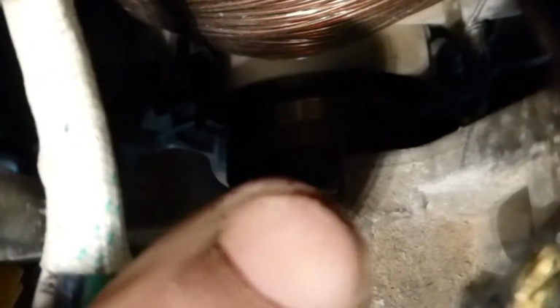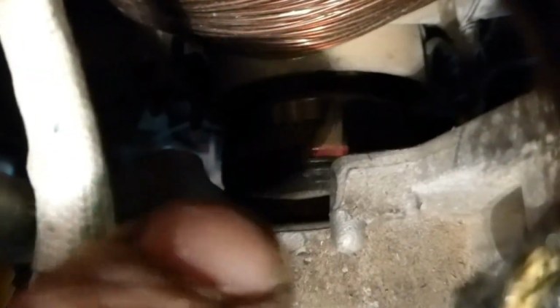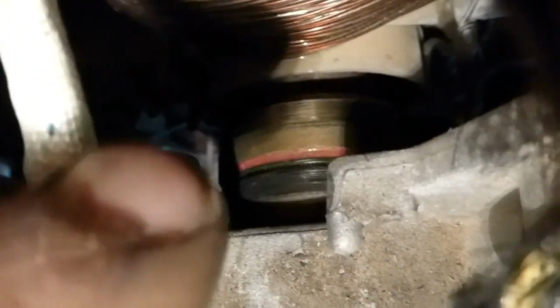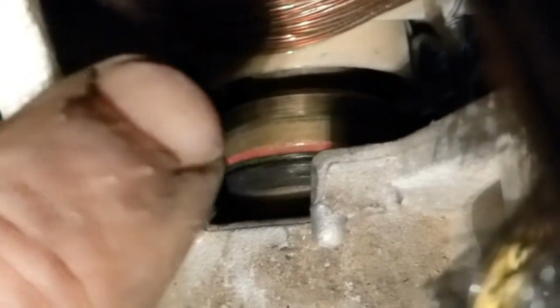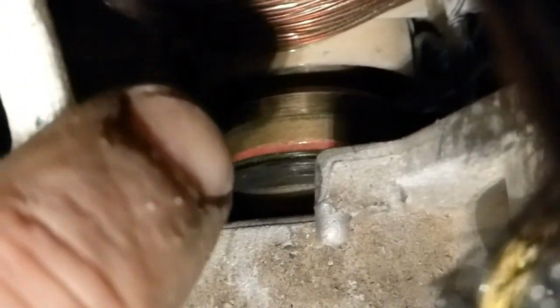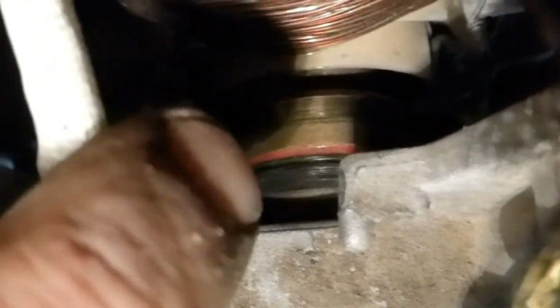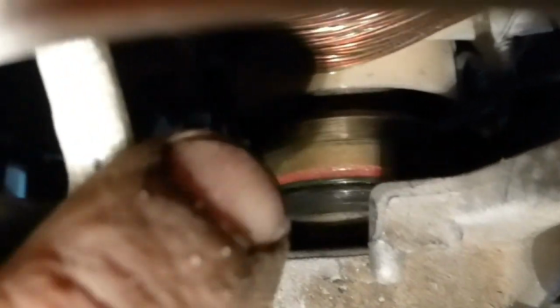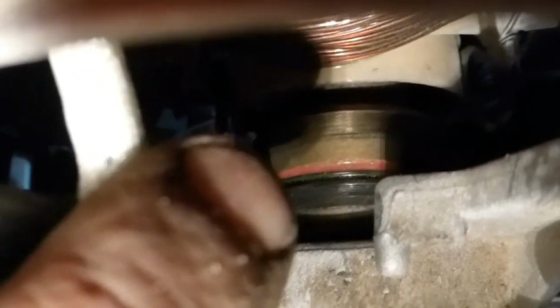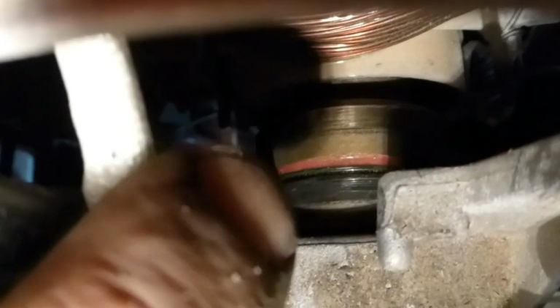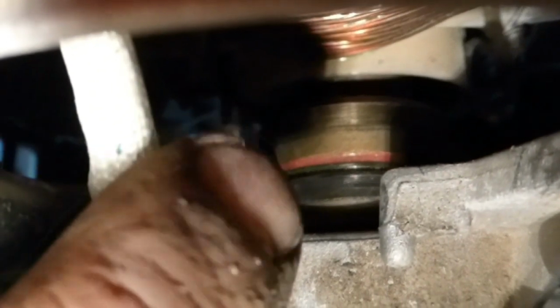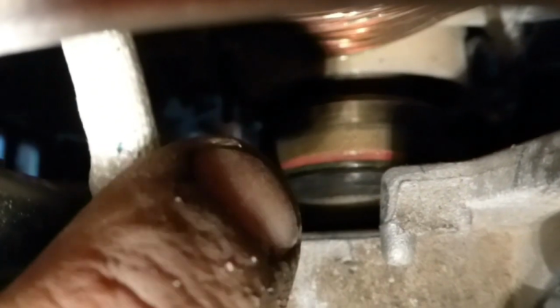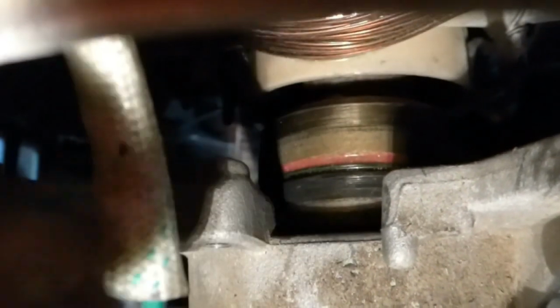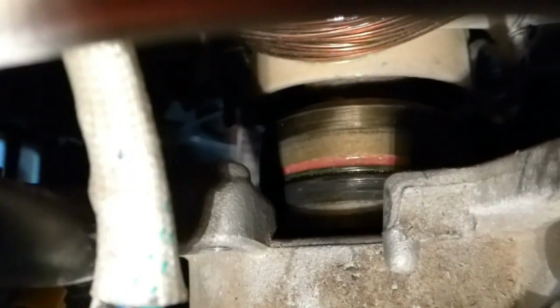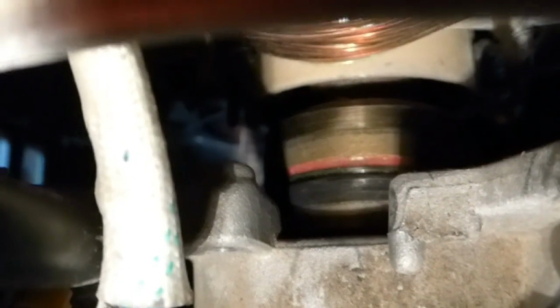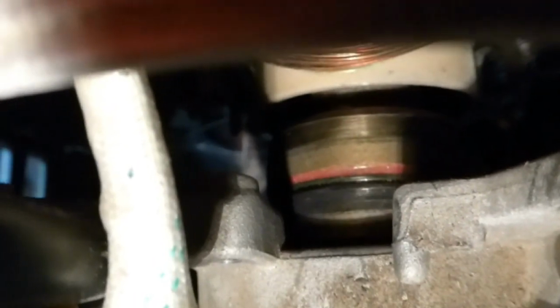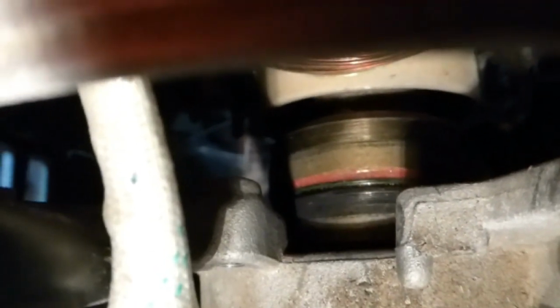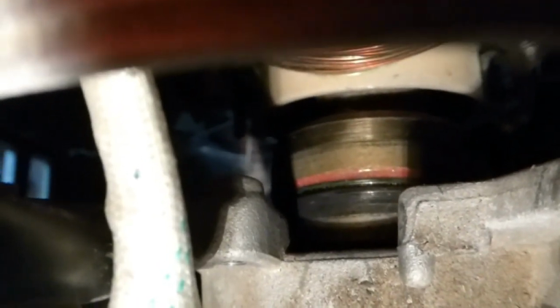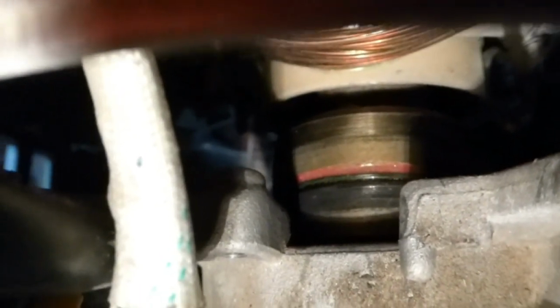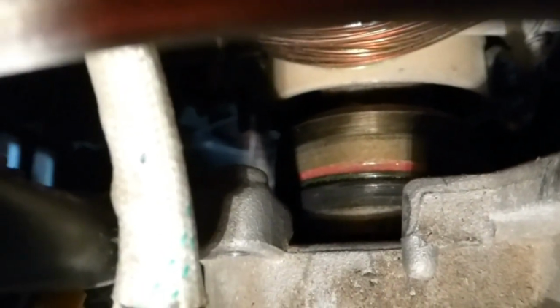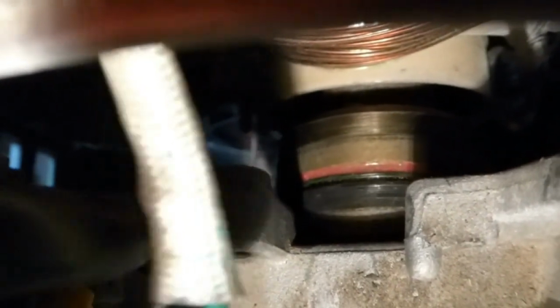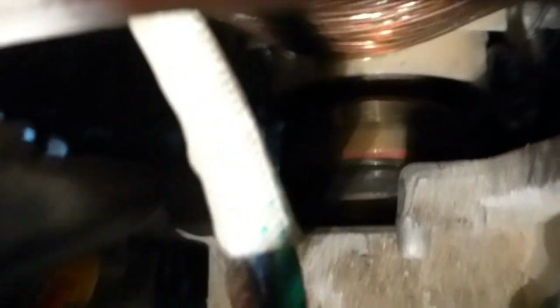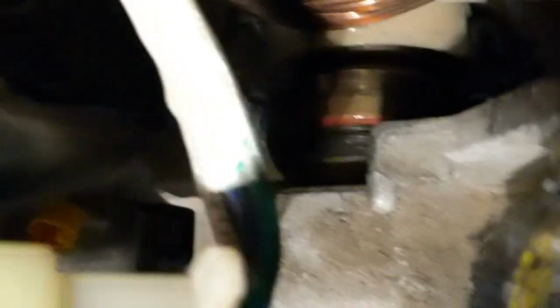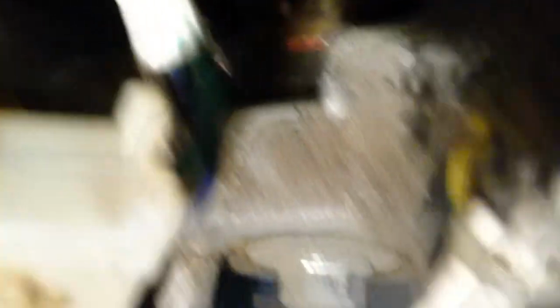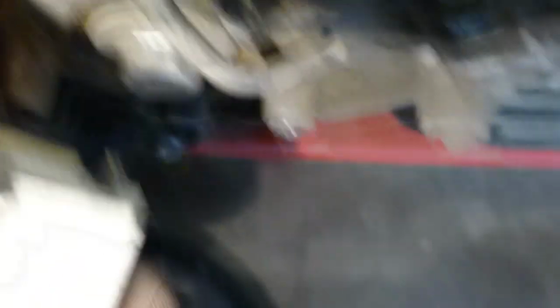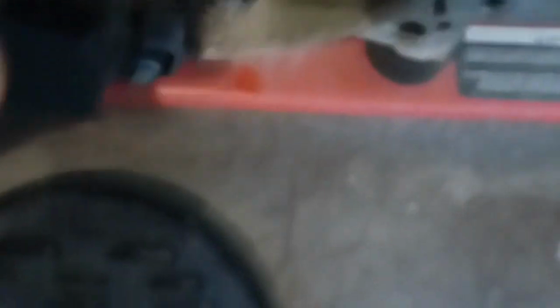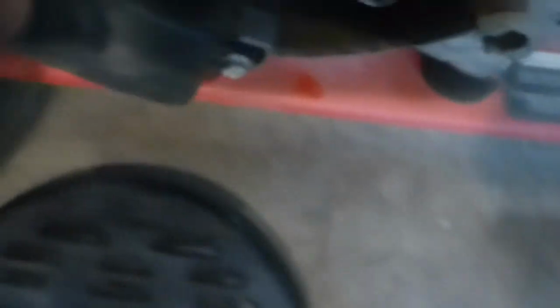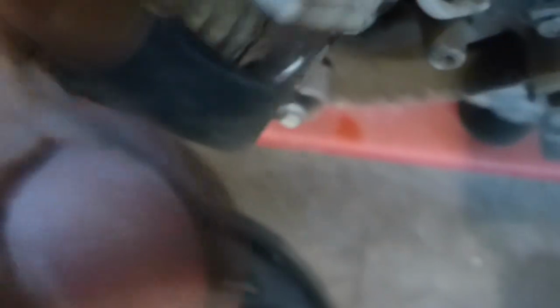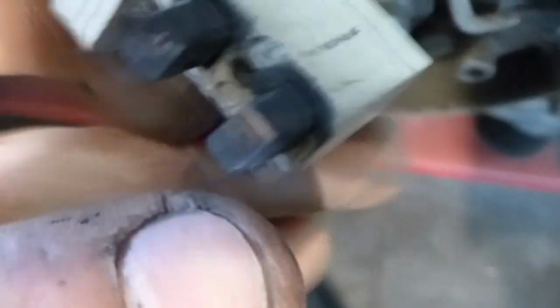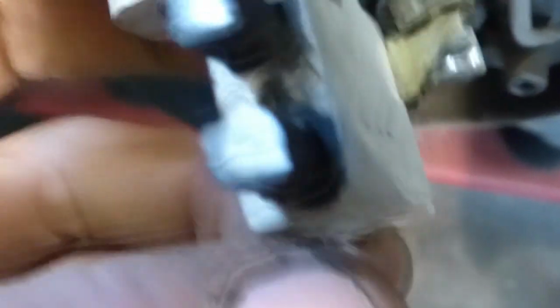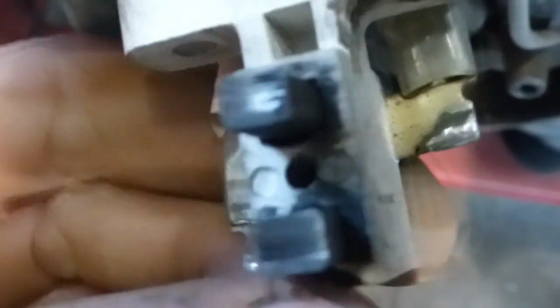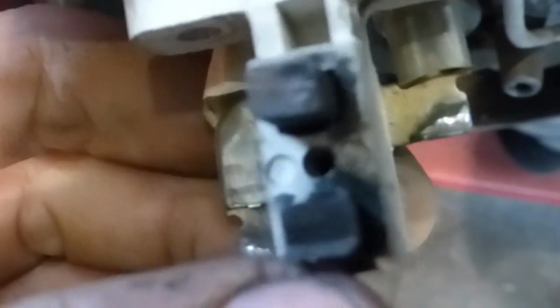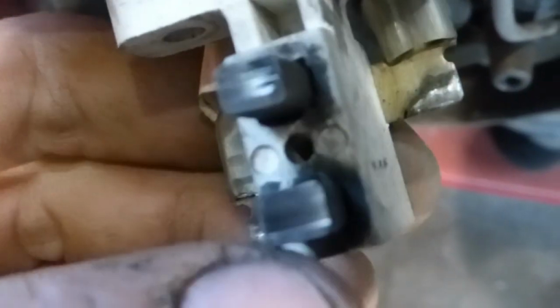You can see that one's blackened where it was arcing. So I gotta sand that down a little bit. But I shaved the ridge off.